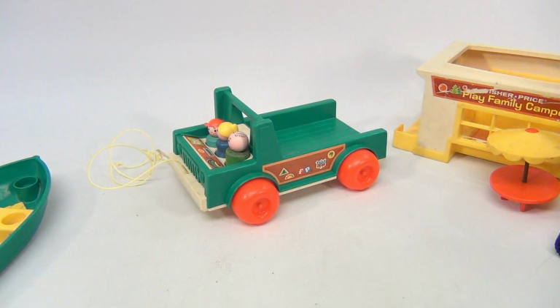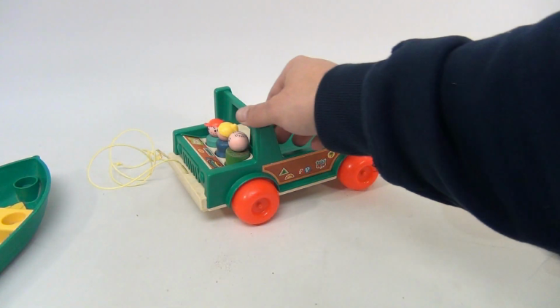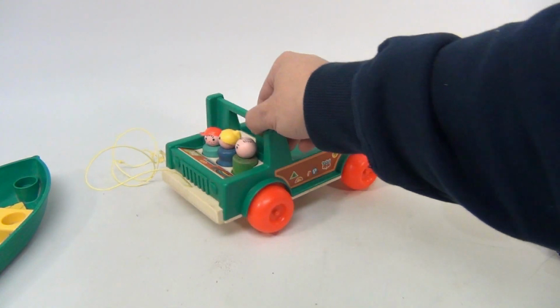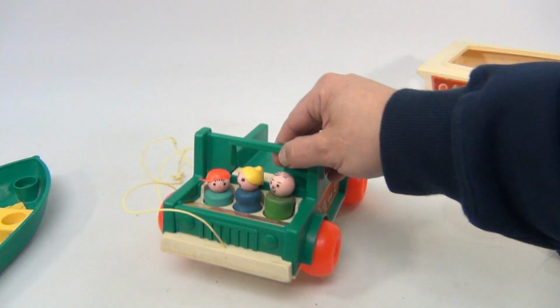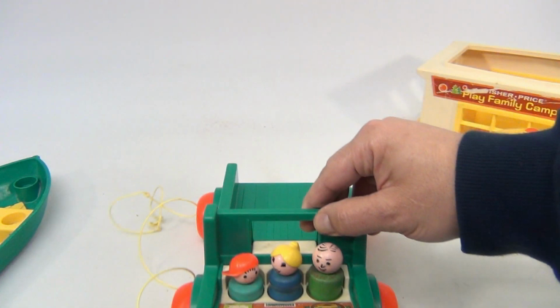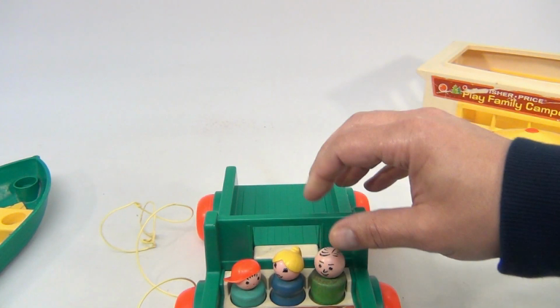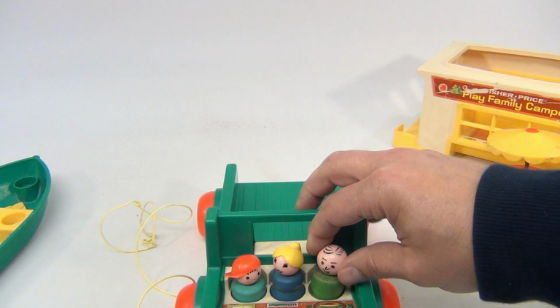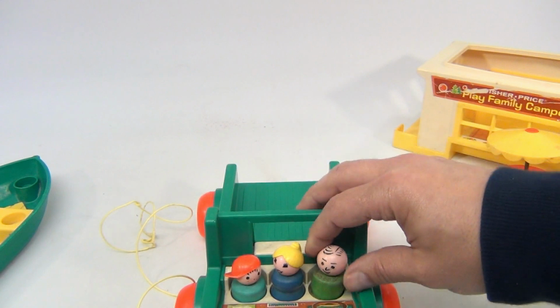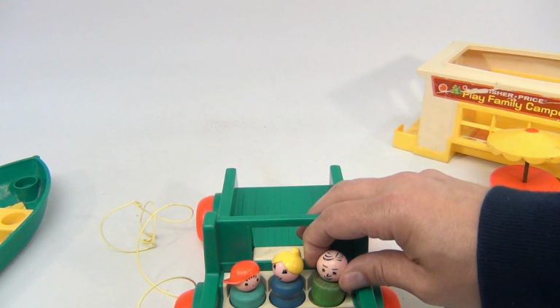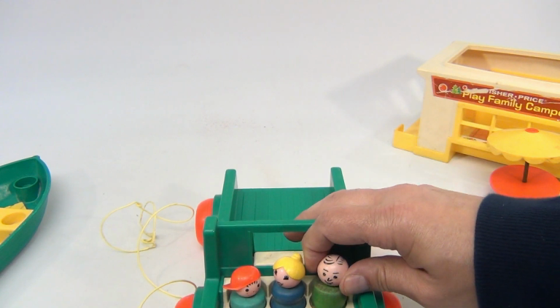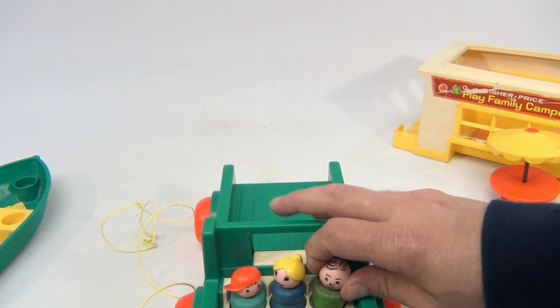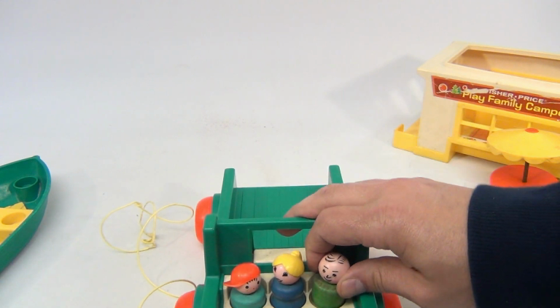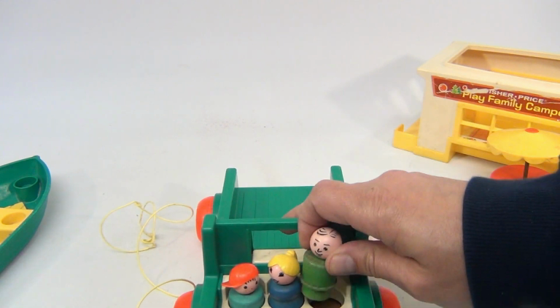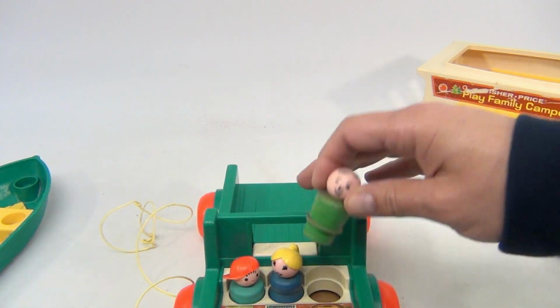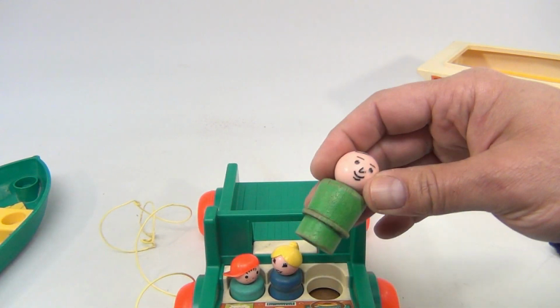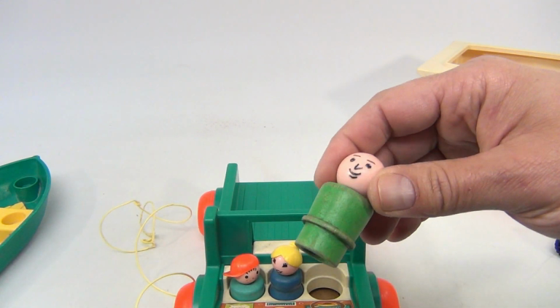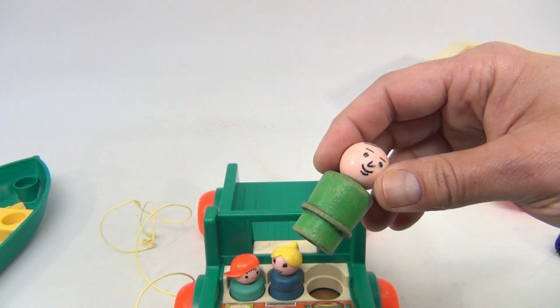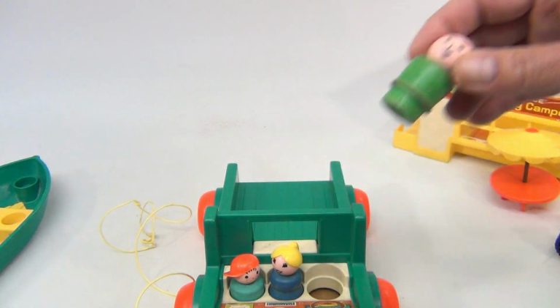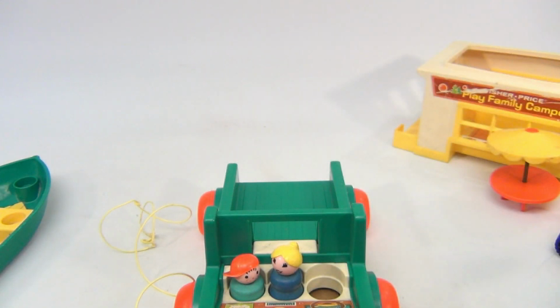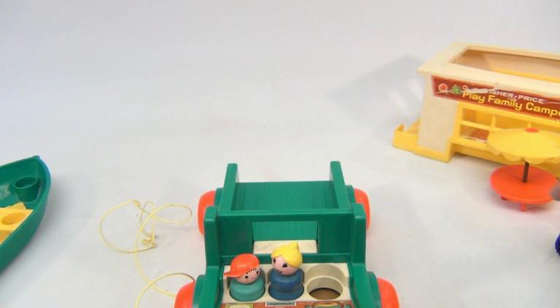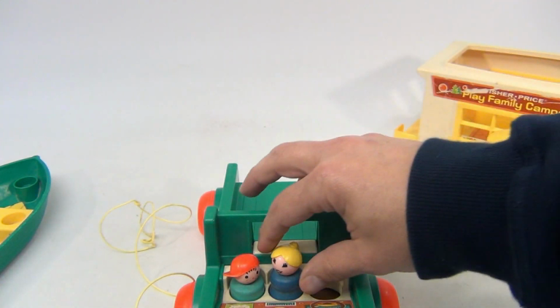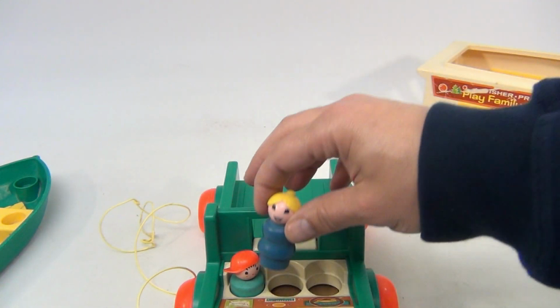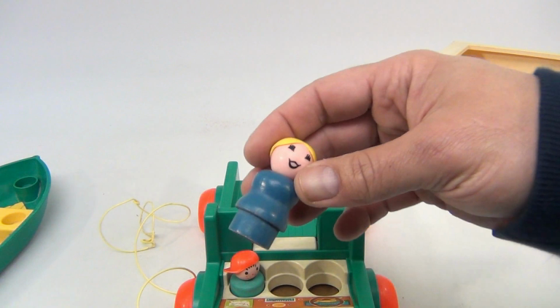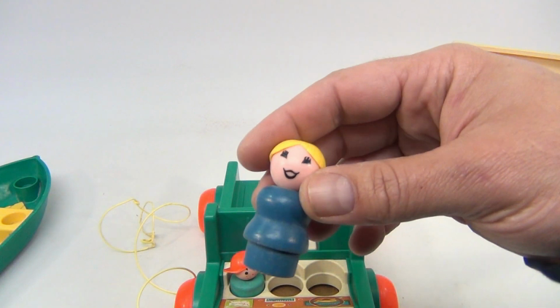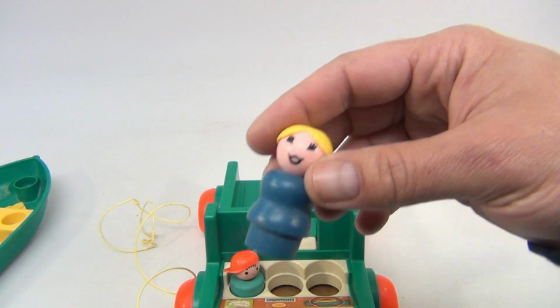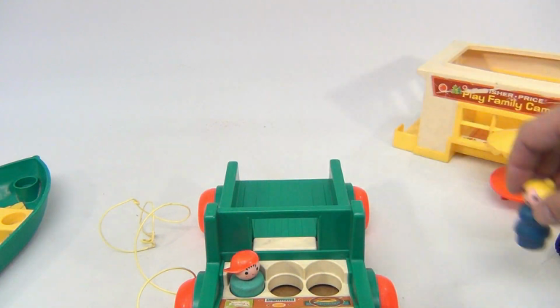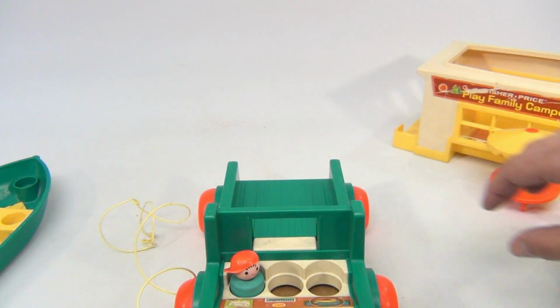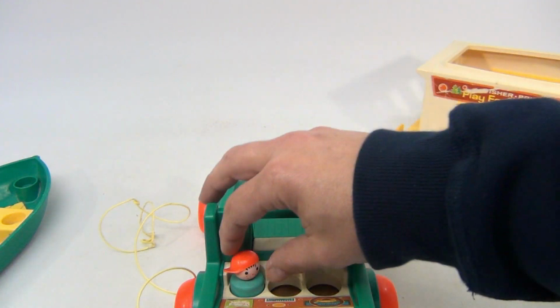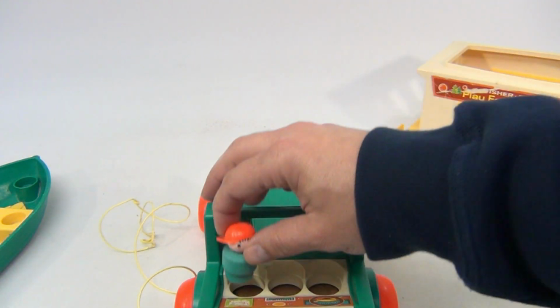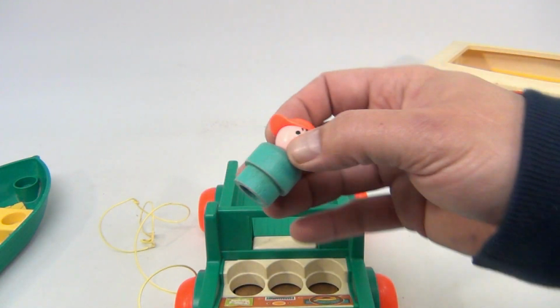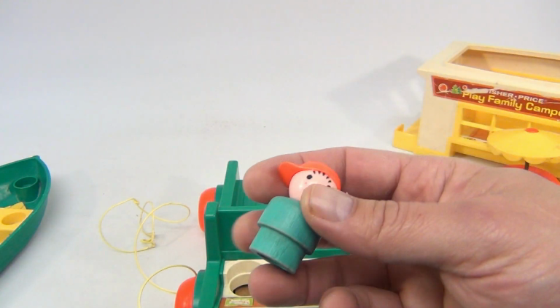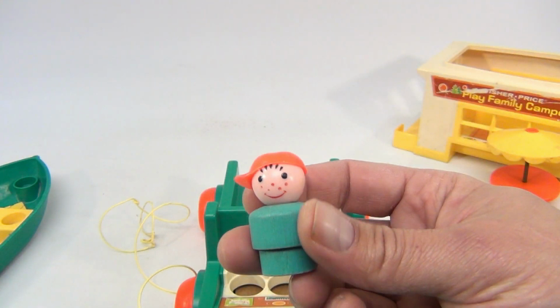There are three more people here. Got Dad — he is wood. Mom. And then the little boy.